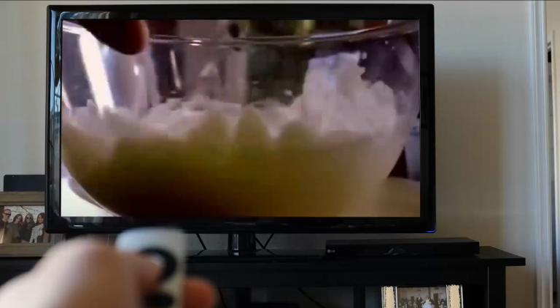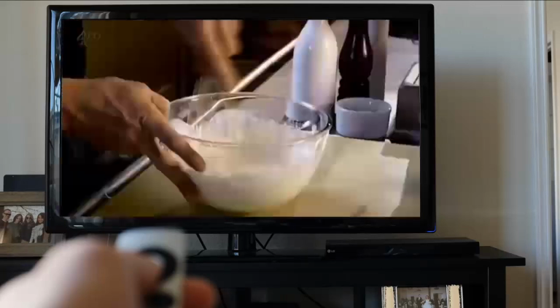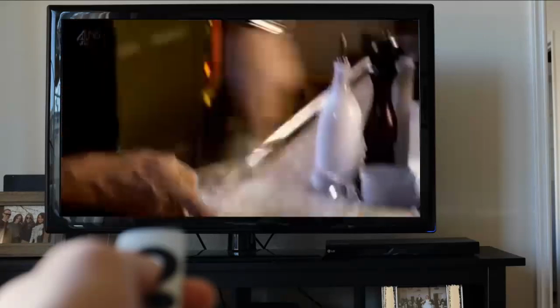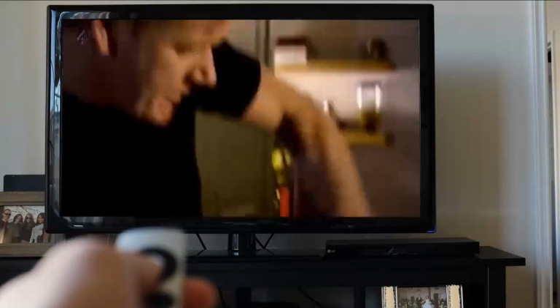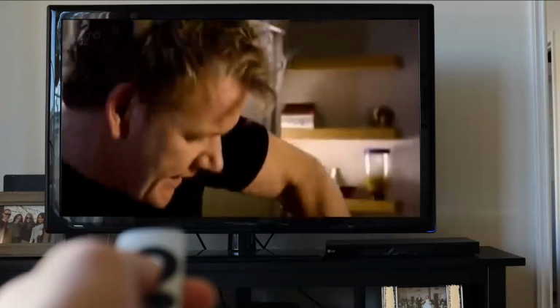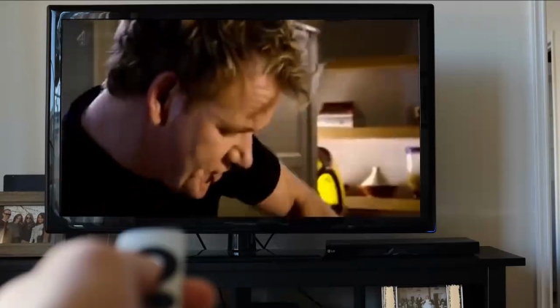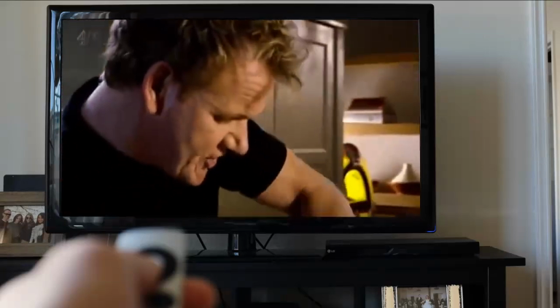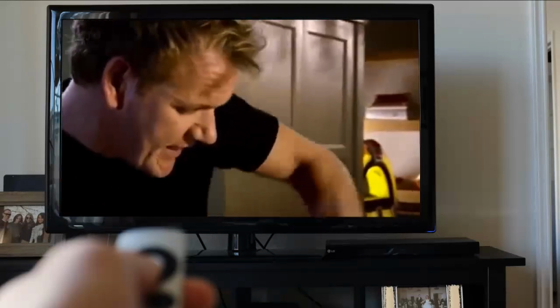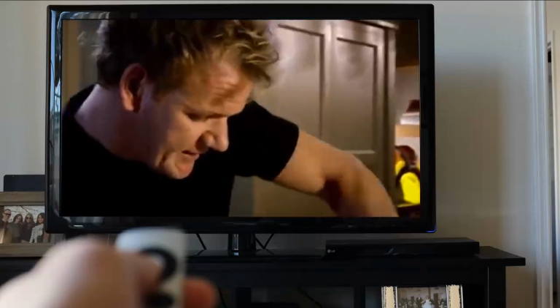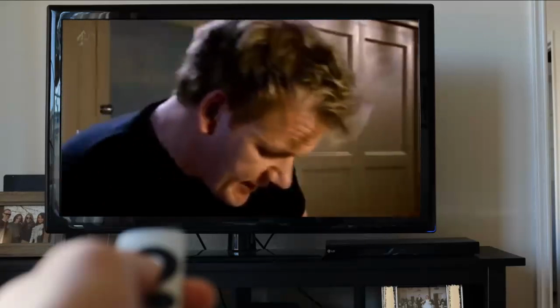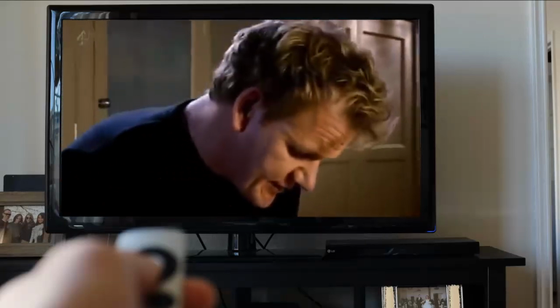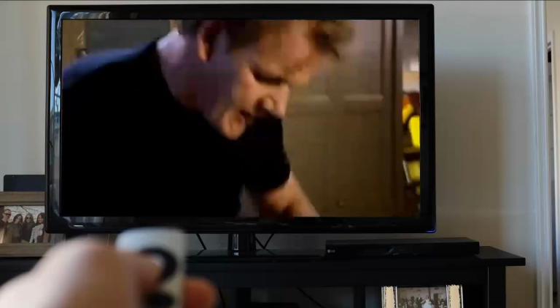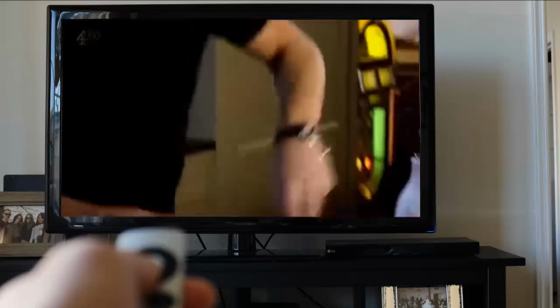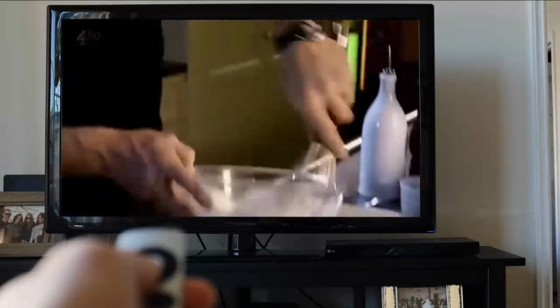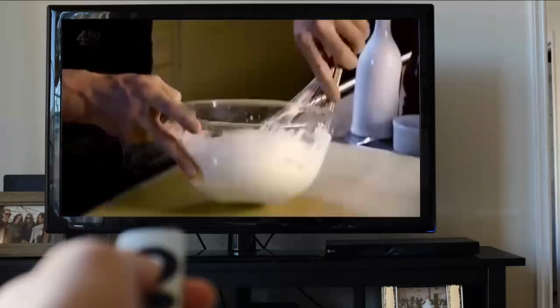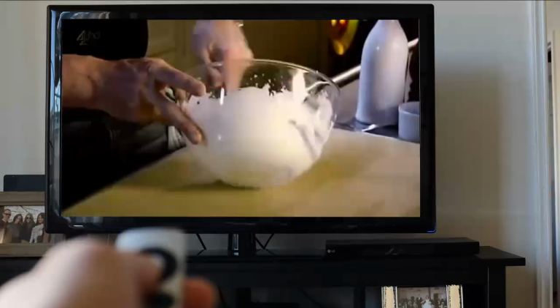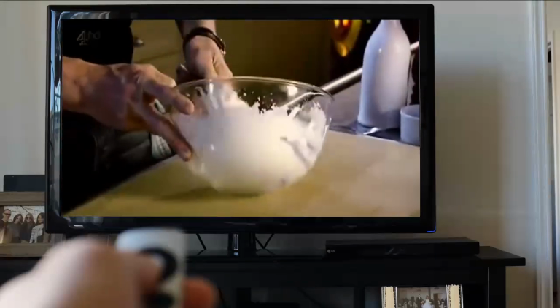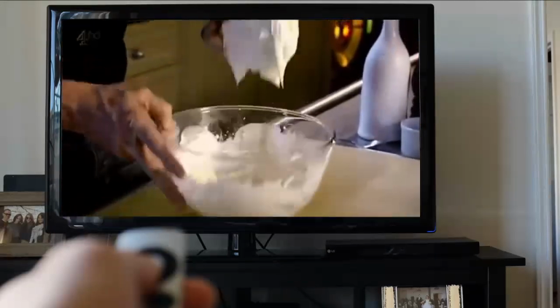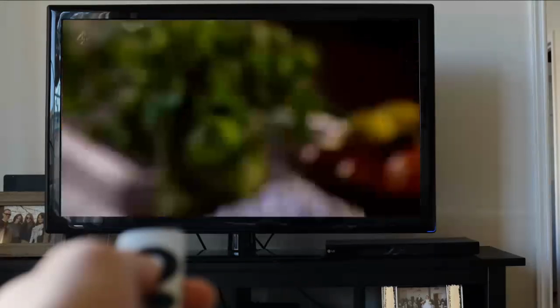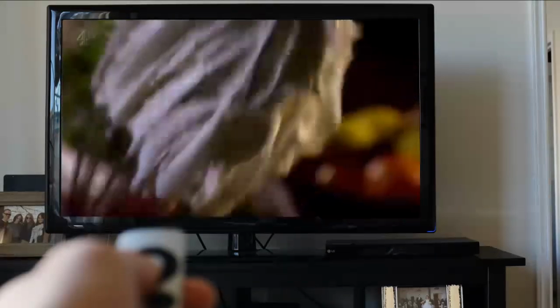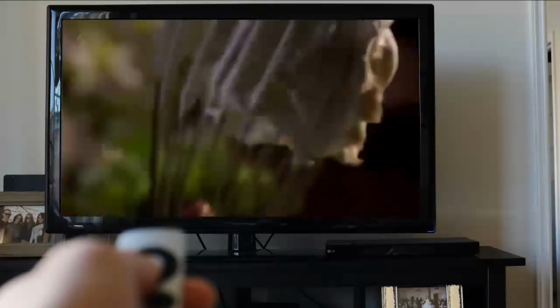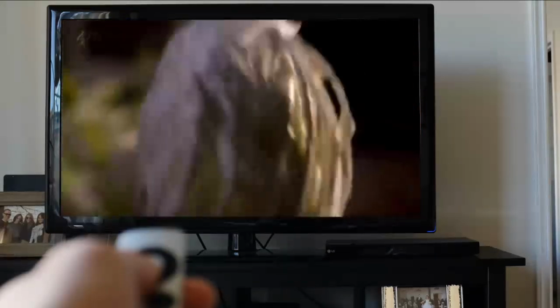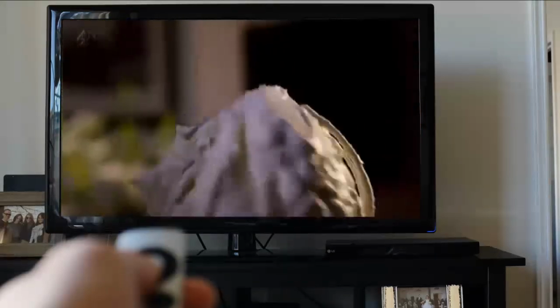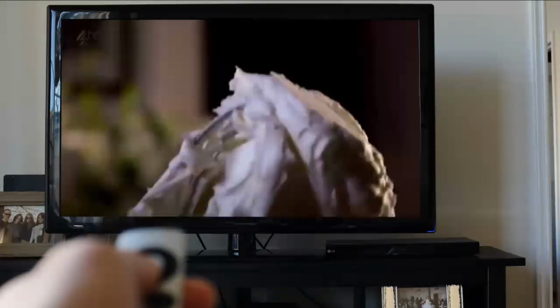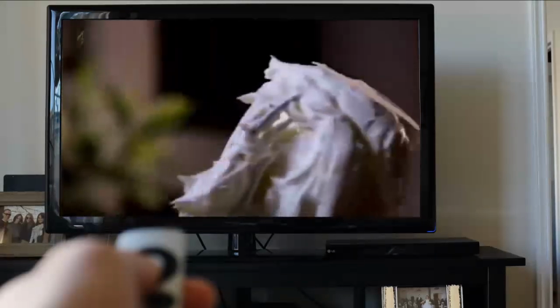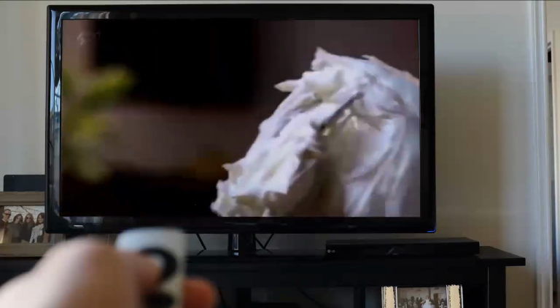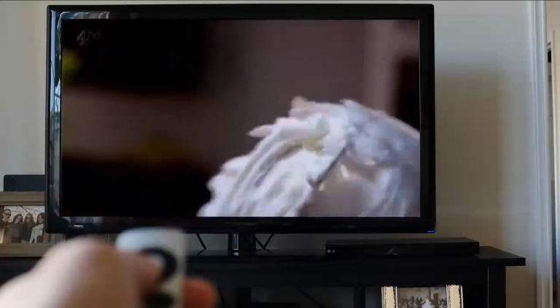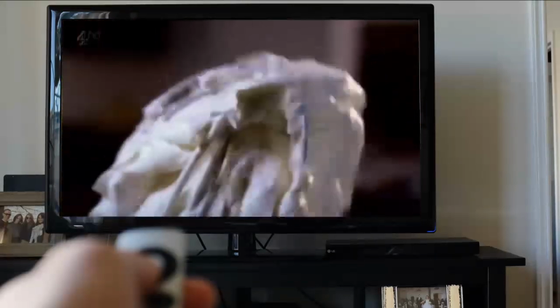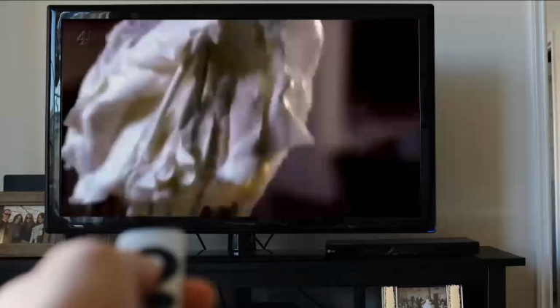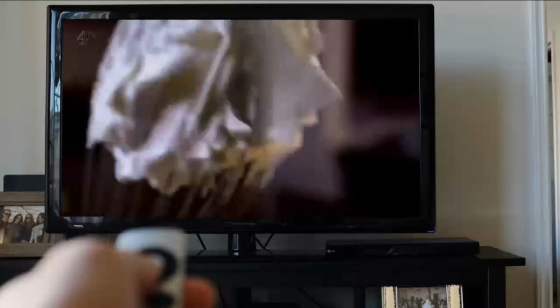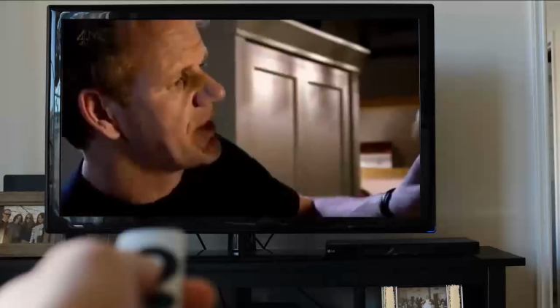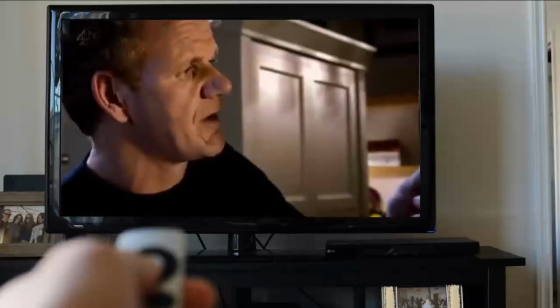Whisk, whisk, whisk and it should just sit inside the whisk and start to fall out — just perfect. Three-quarter stage, double cream, done.